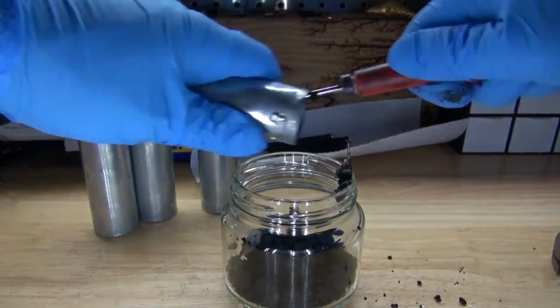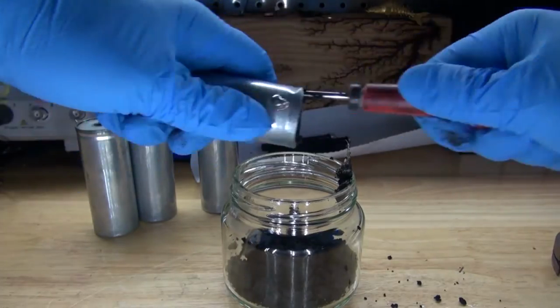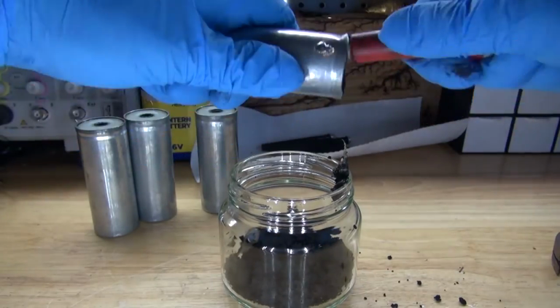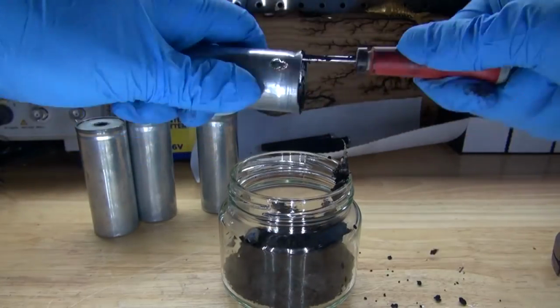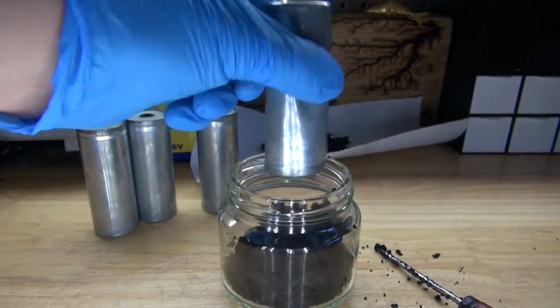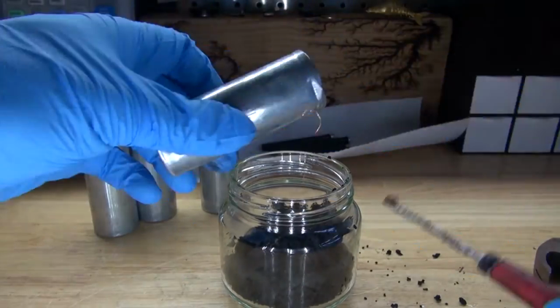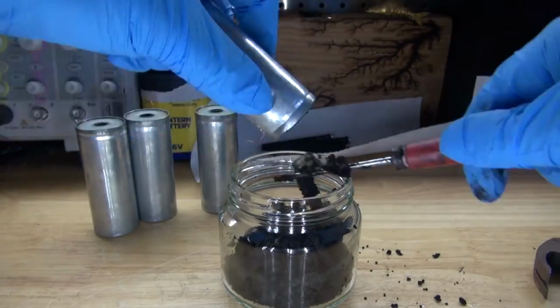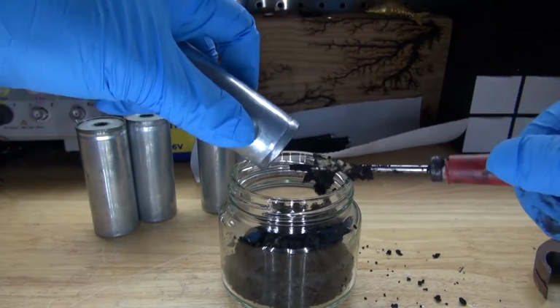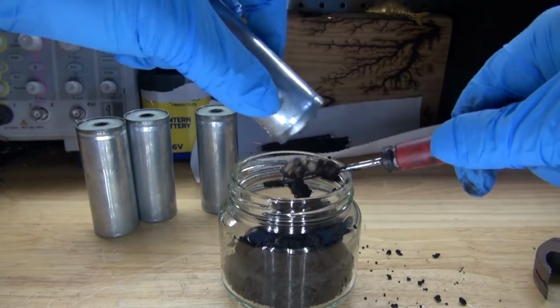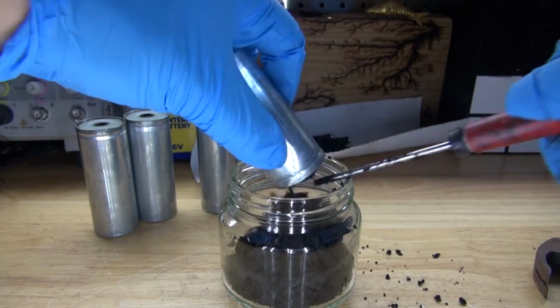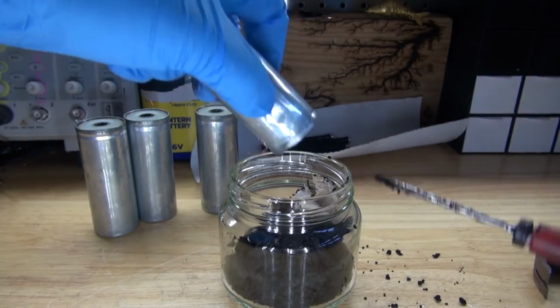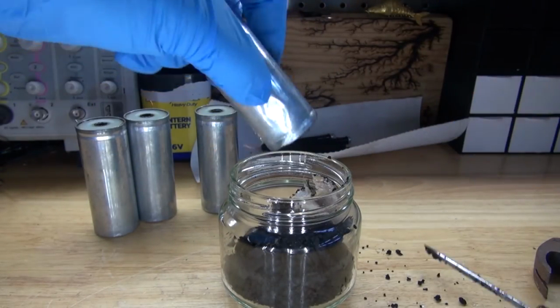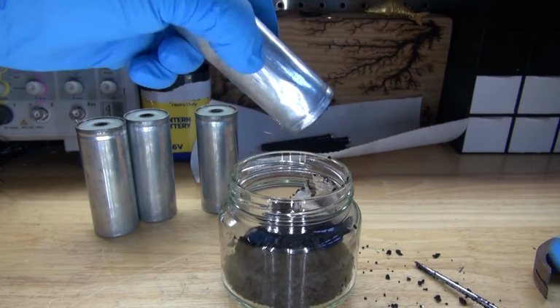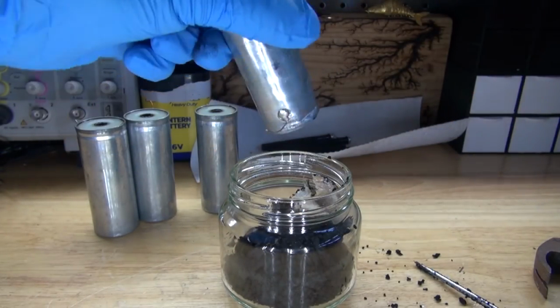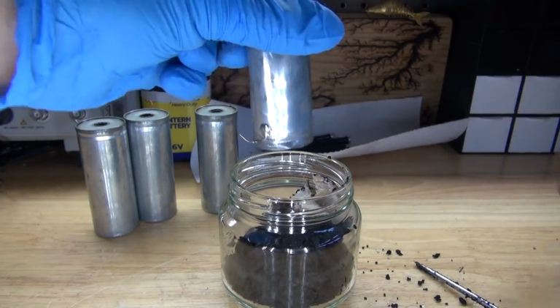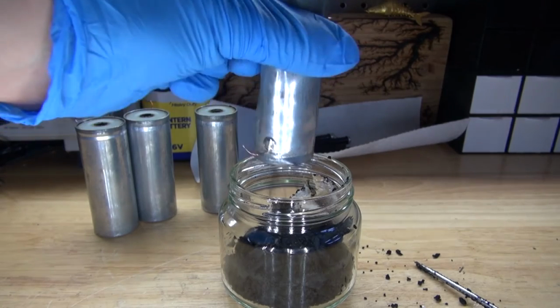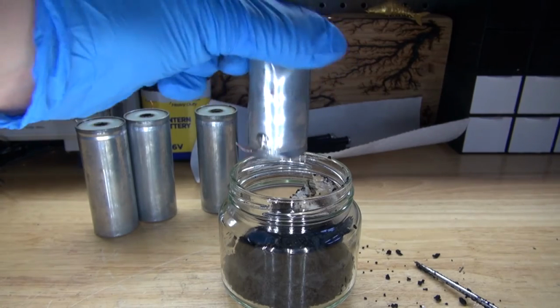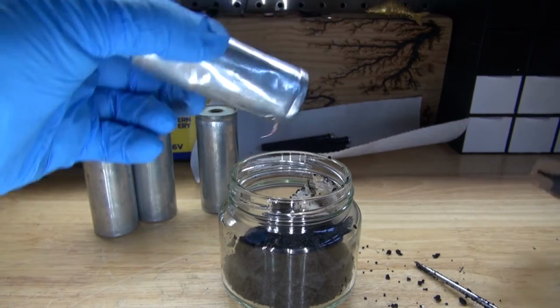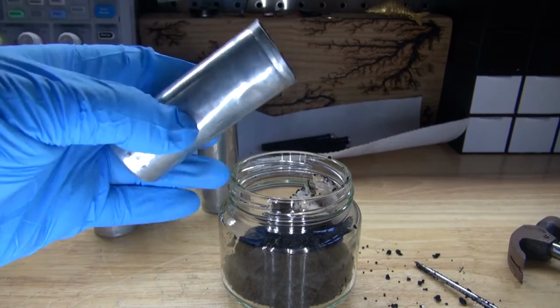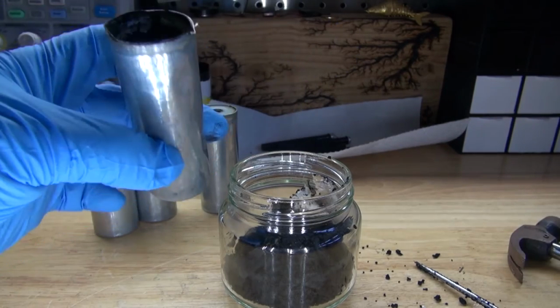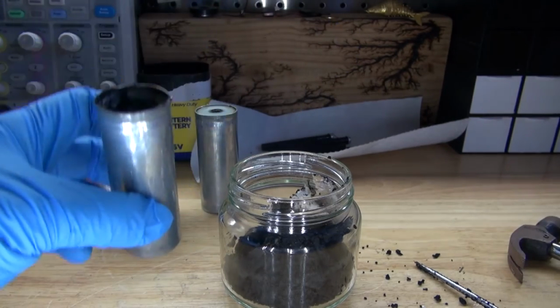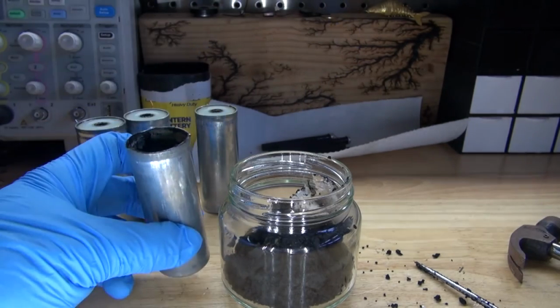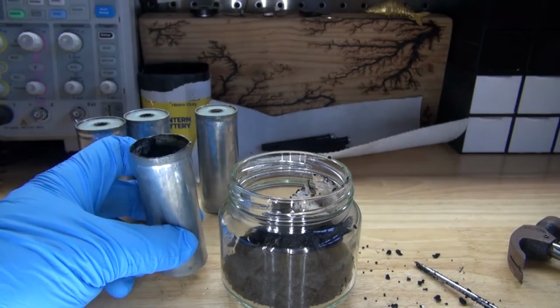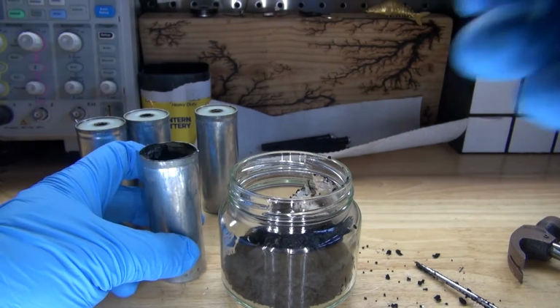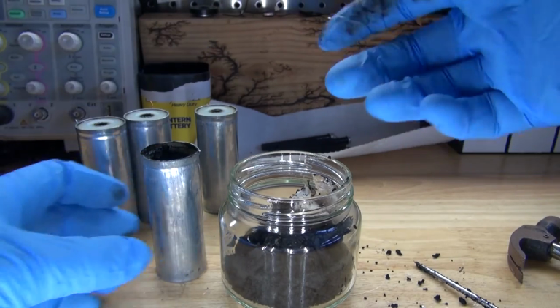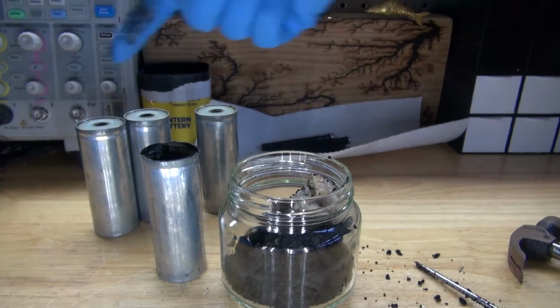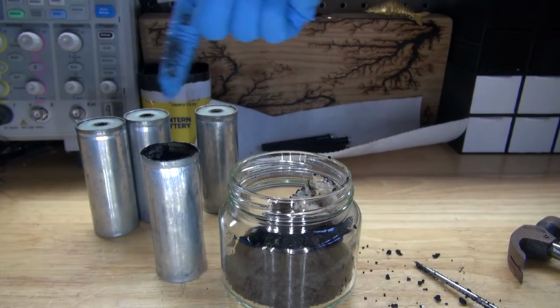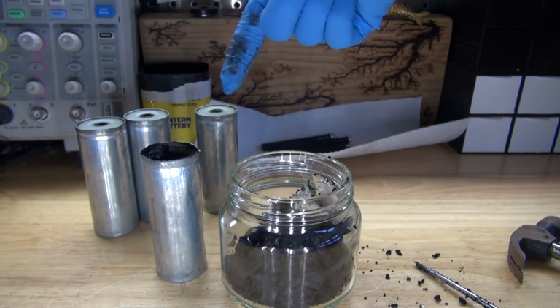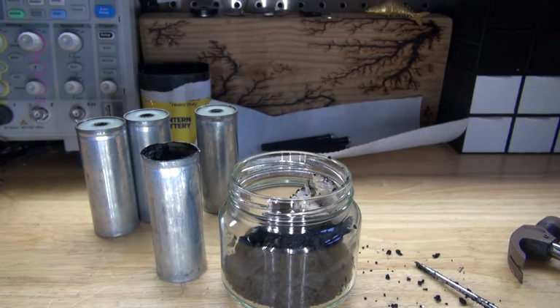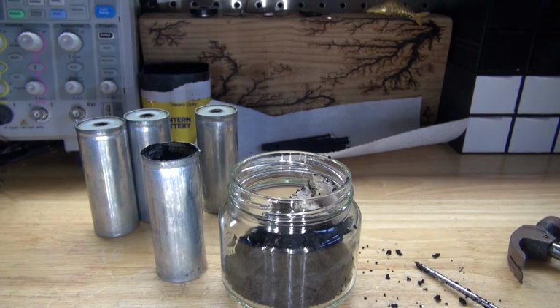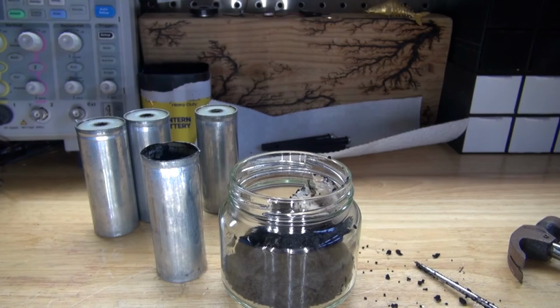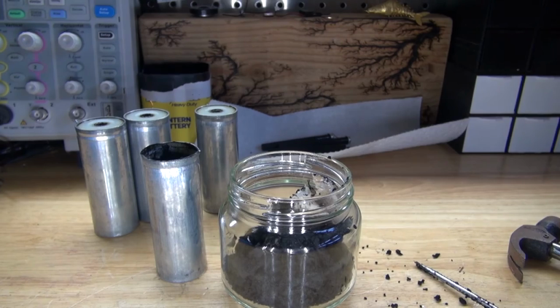And as you can see, it appears that there's paper inside. I guess the paper insulates the zinc housing from the manganese dioxide and the electrode, keeping the positive and negative separated.